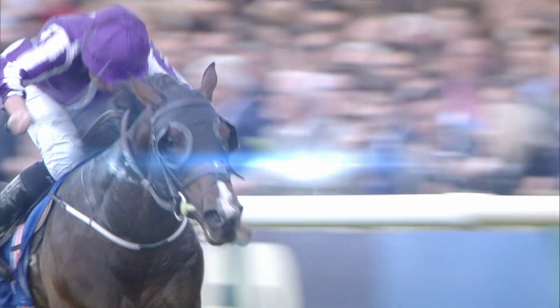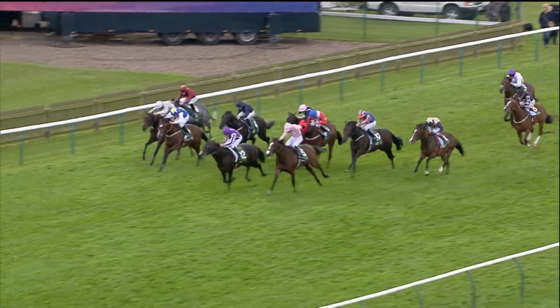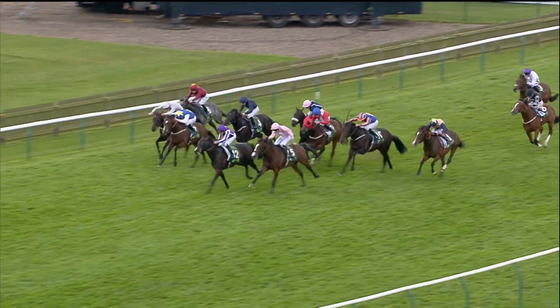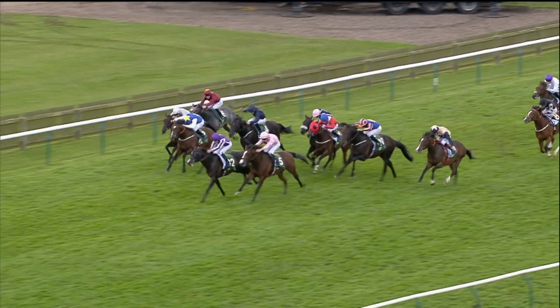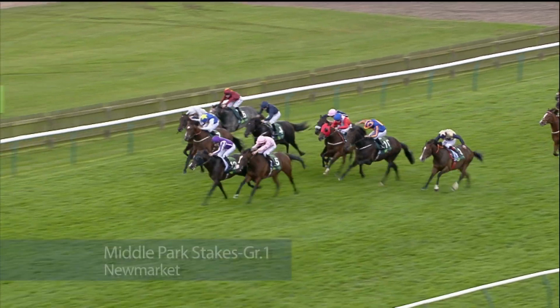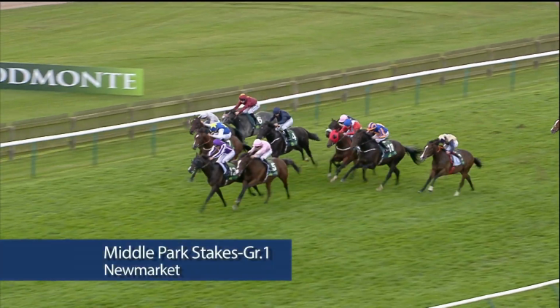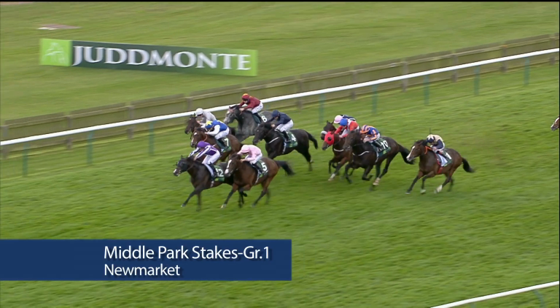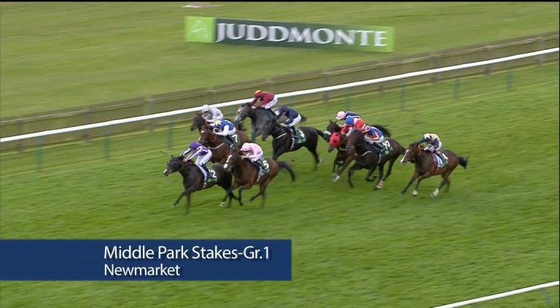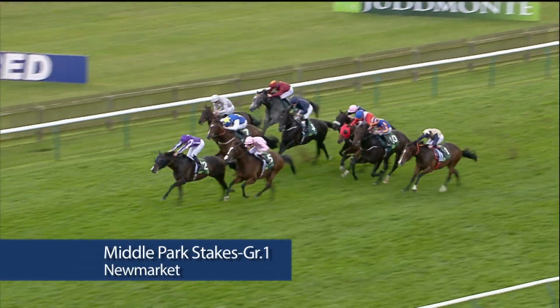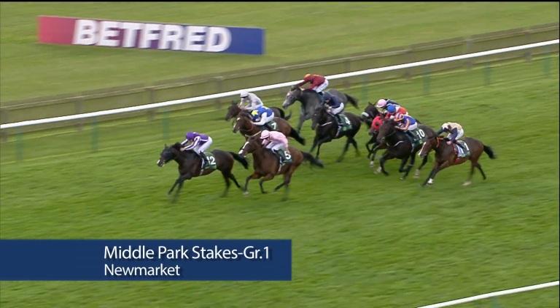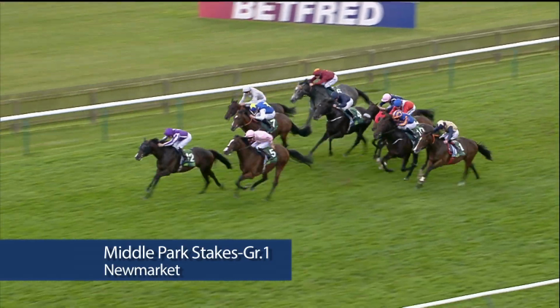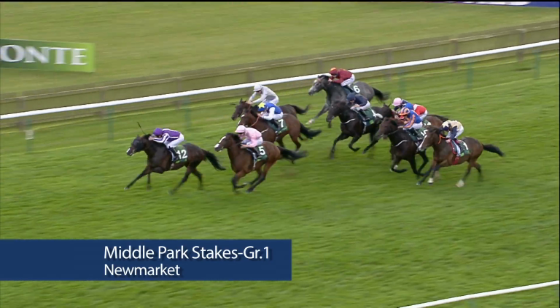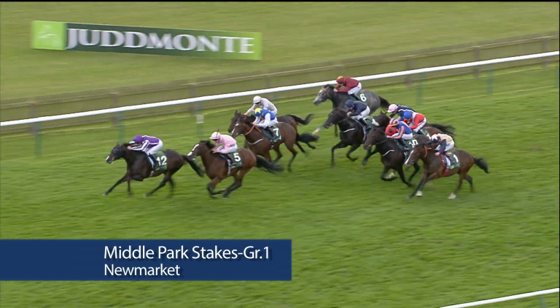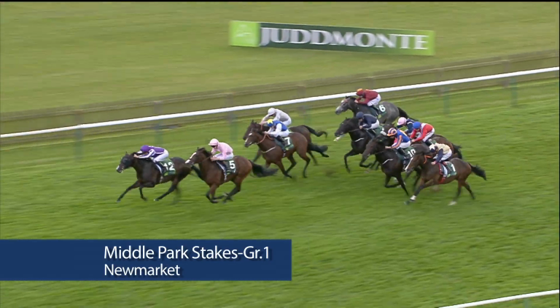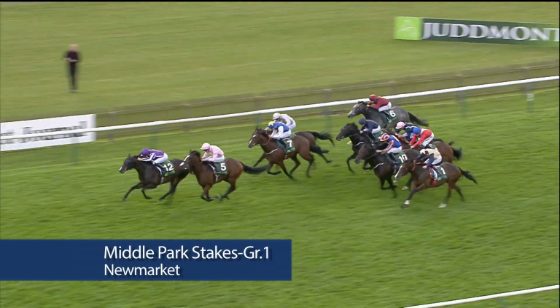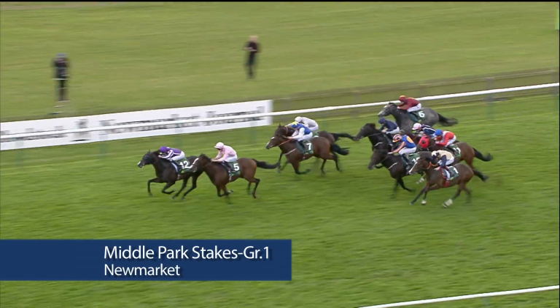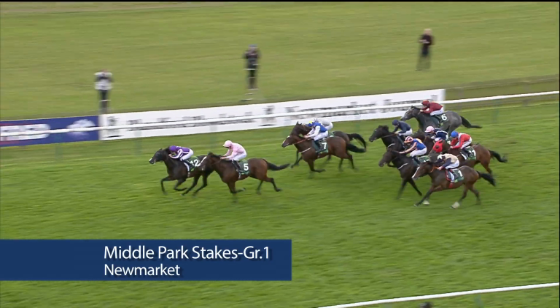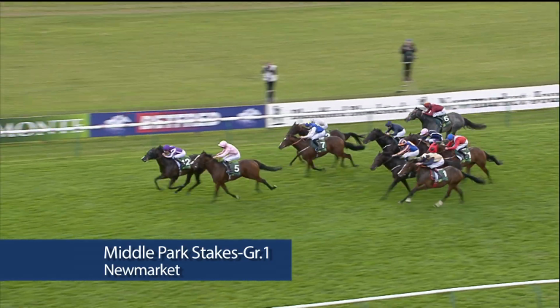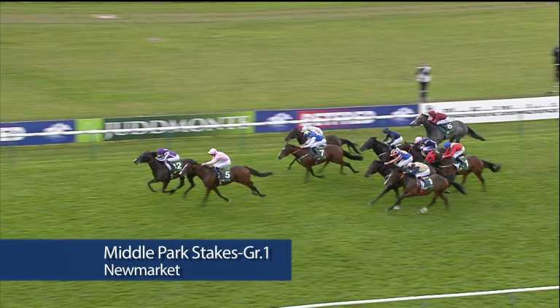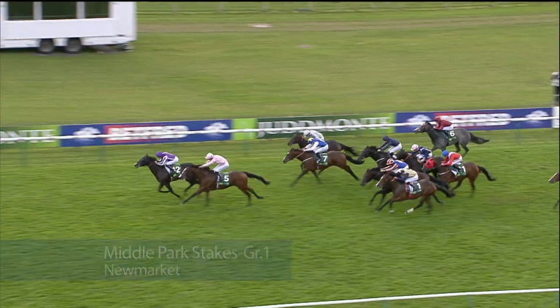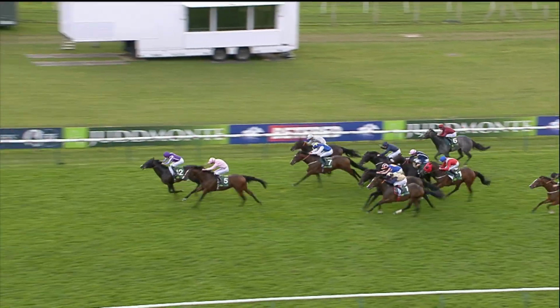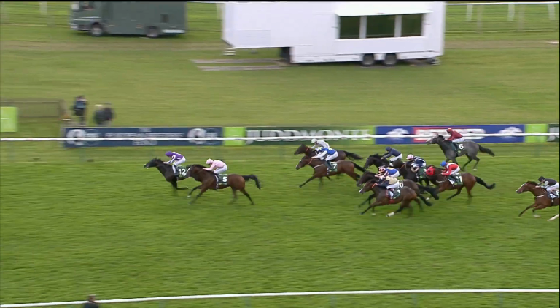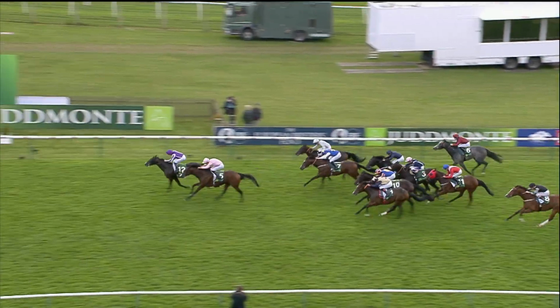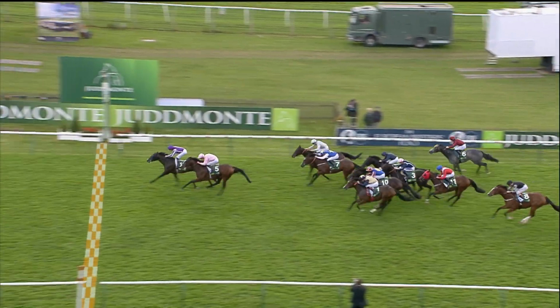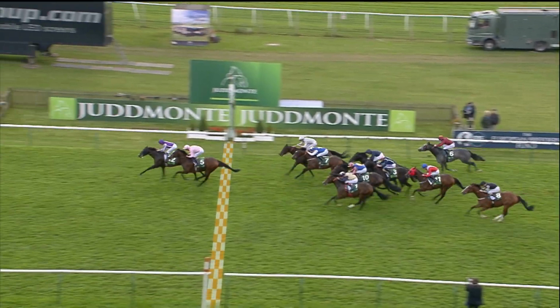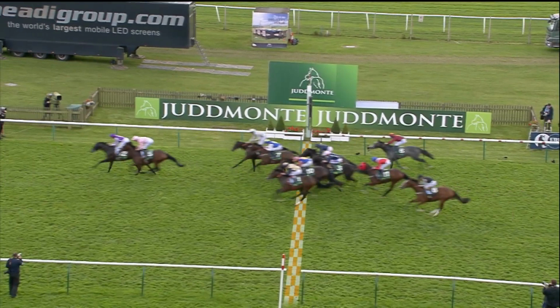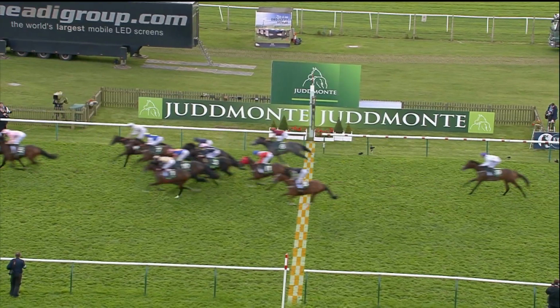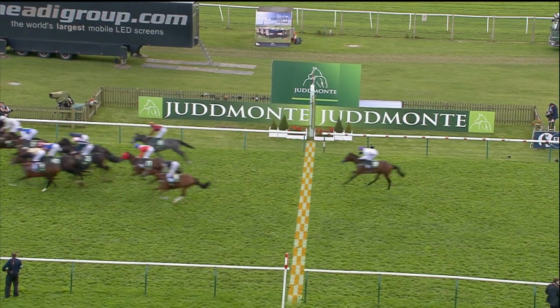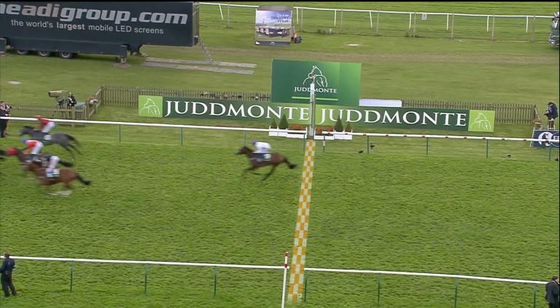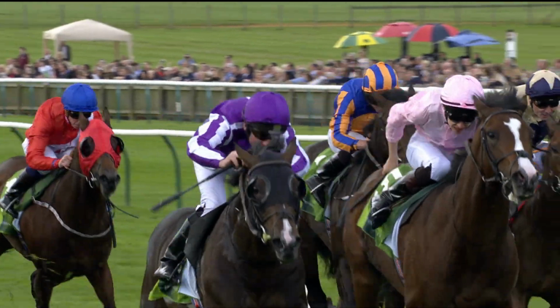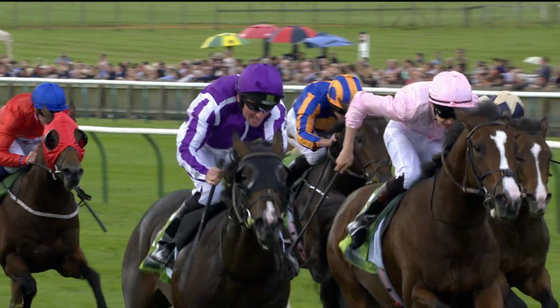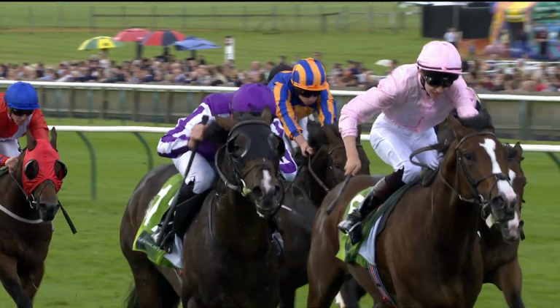U.S. Navy Flag out in front from Fleet Revue. Beckford getting going late in the day, but U.S. Navy Flag has set Selva home and leads by Harper Lake — a 1-2 and a 20th. Group 1 of the season for Aidan O'Brien.